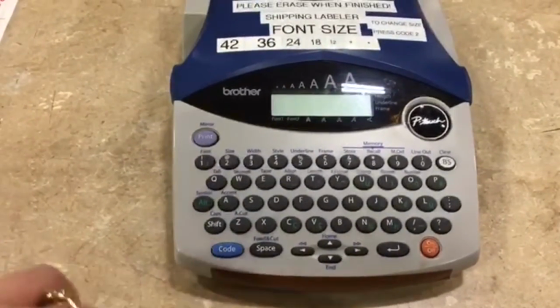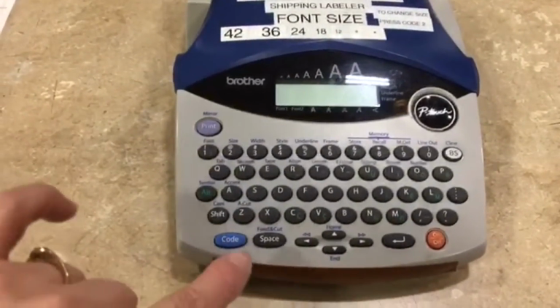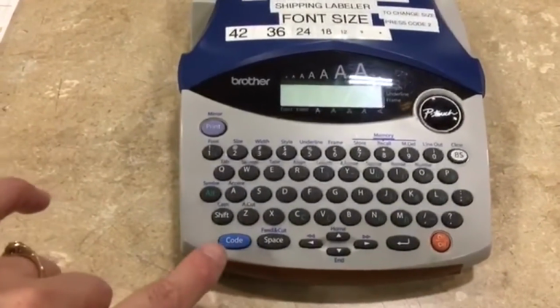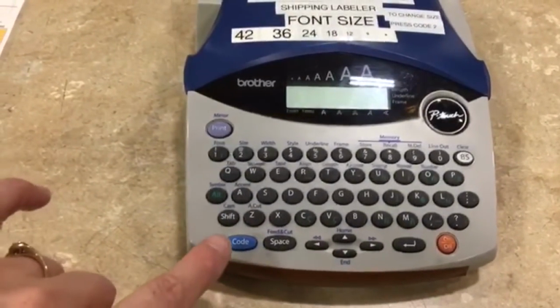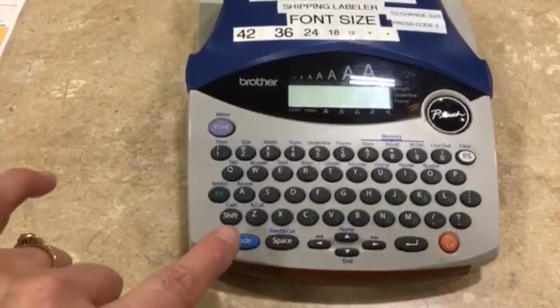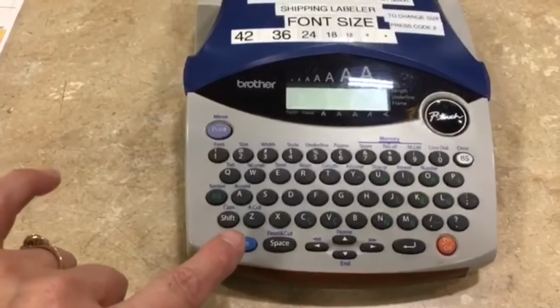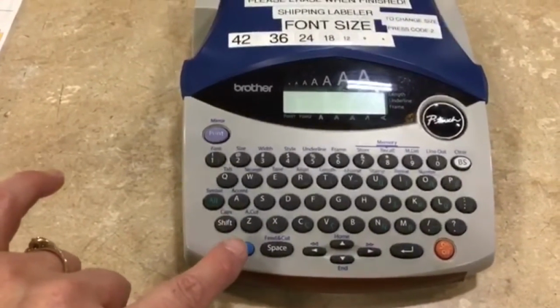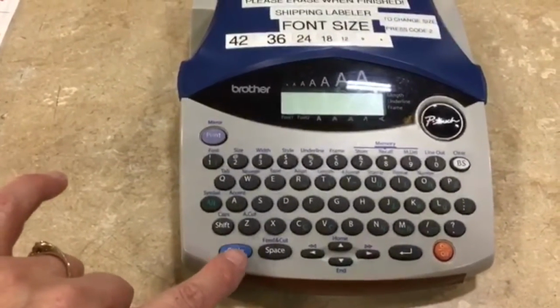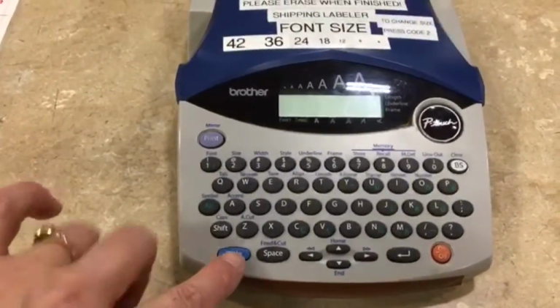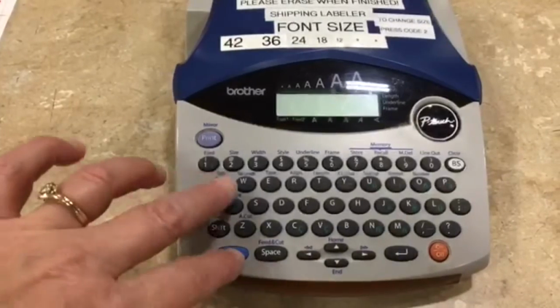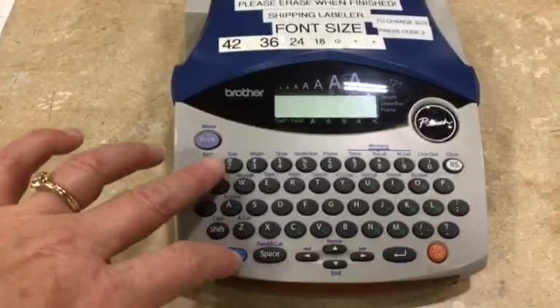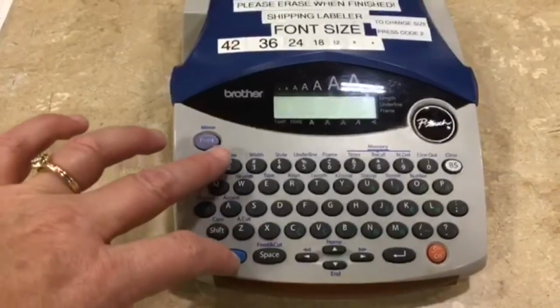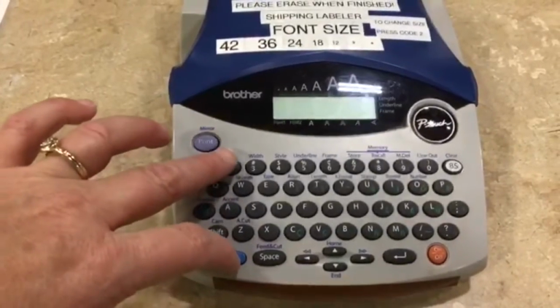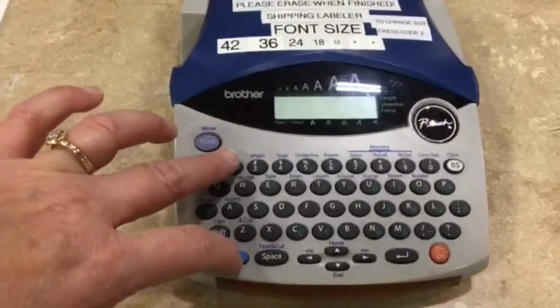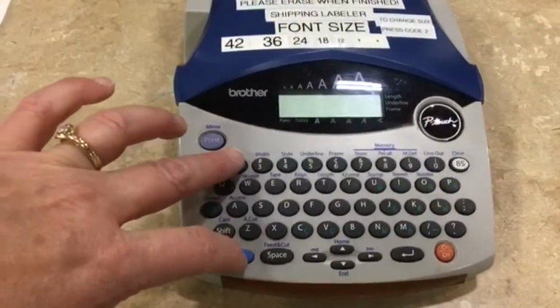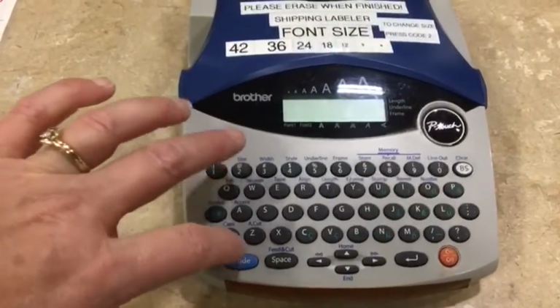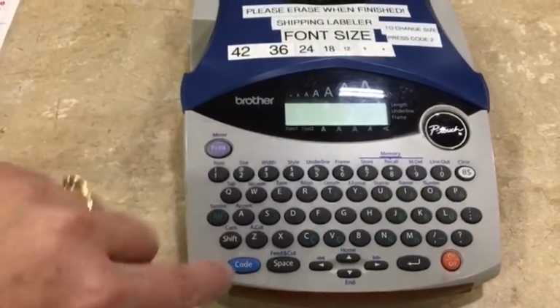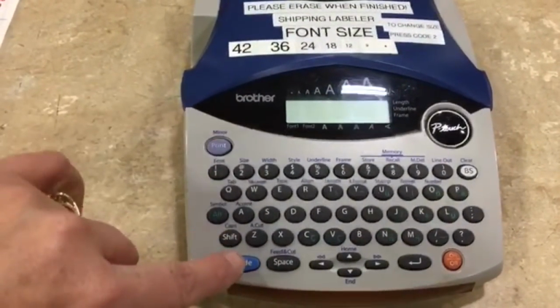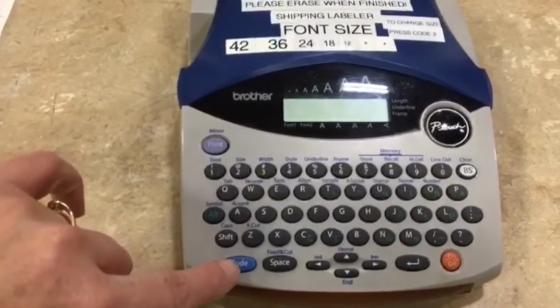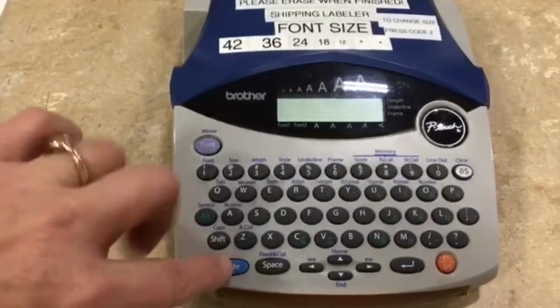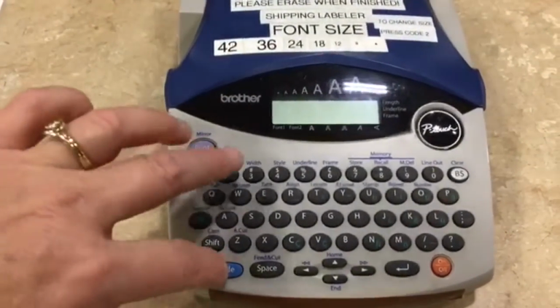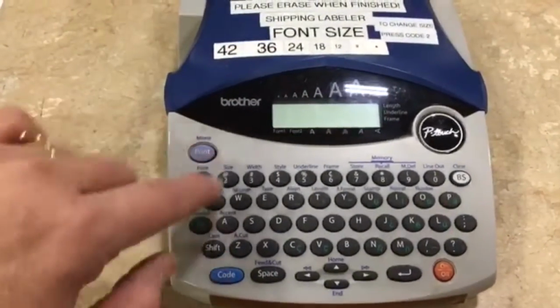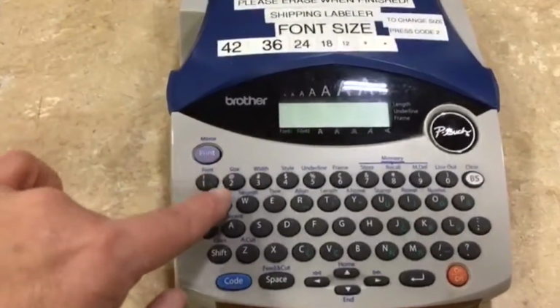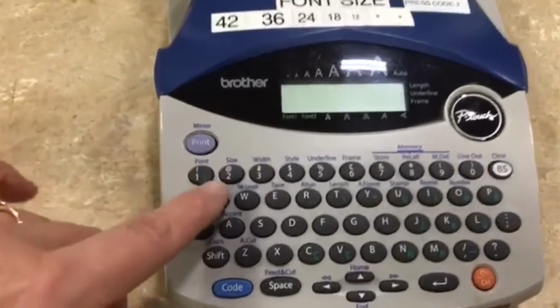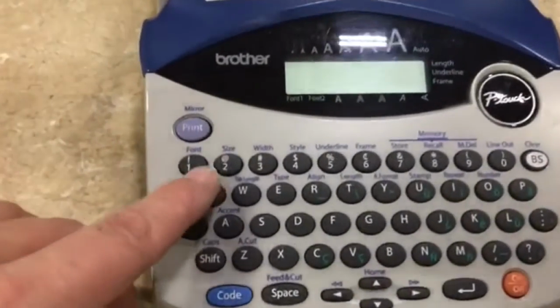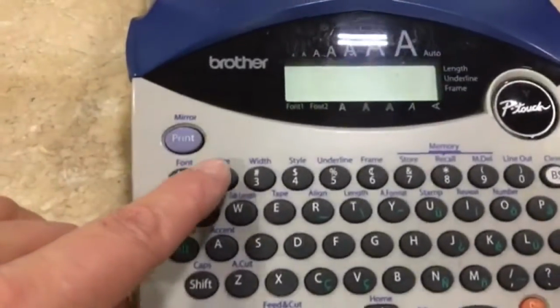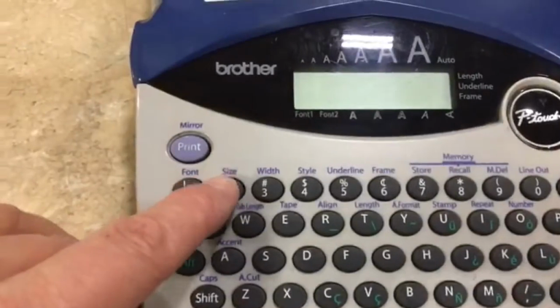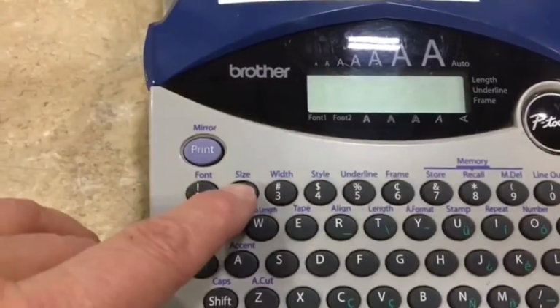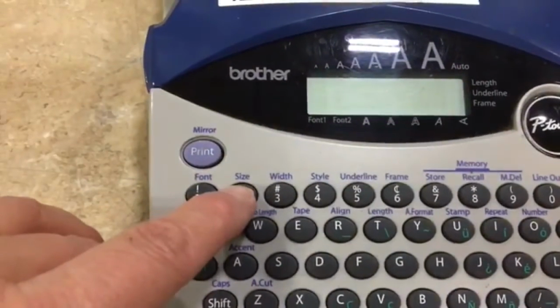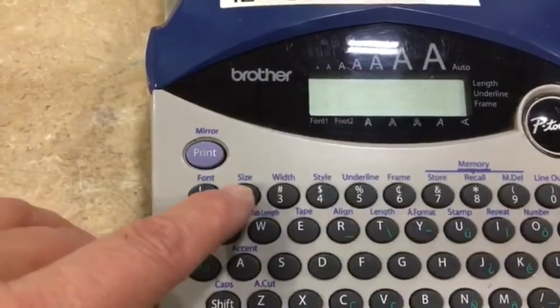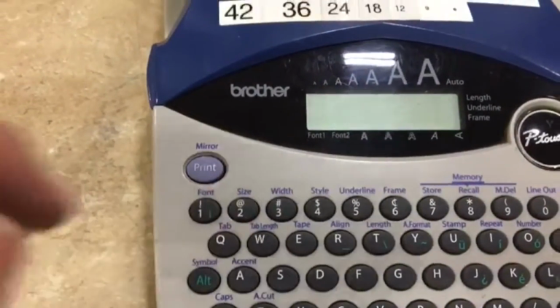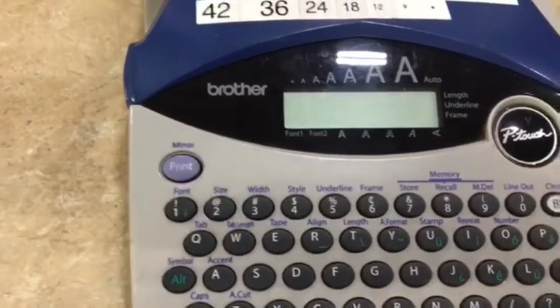All you have to do is press code 2. Pressing the code button will give you the choice of making the size change.